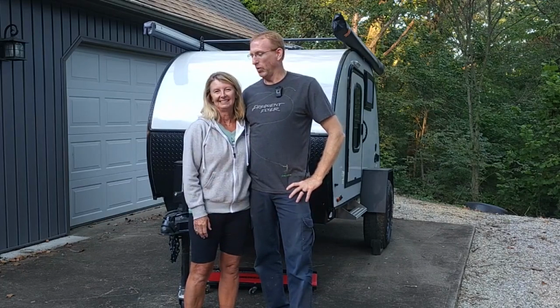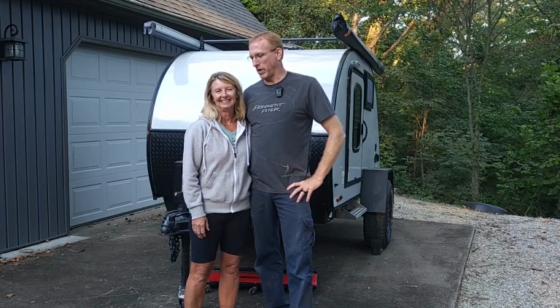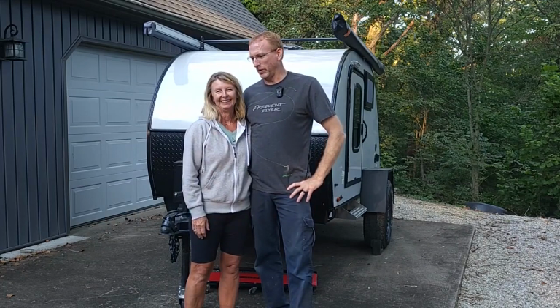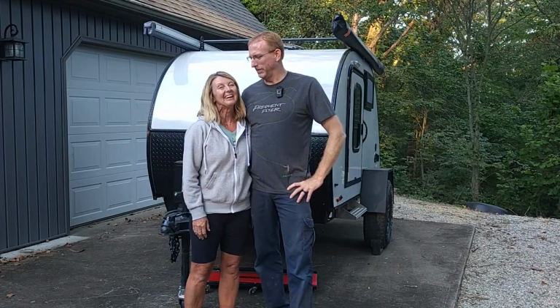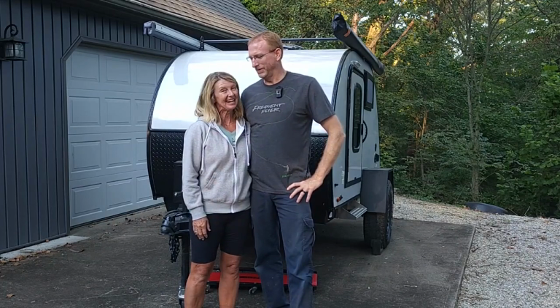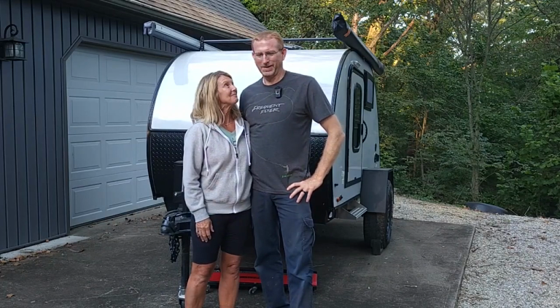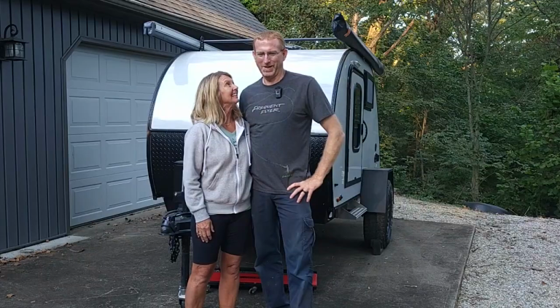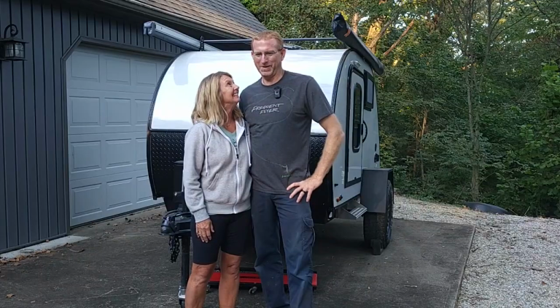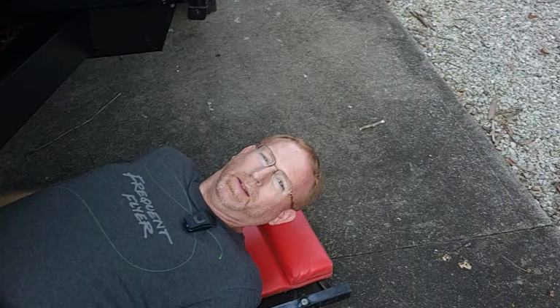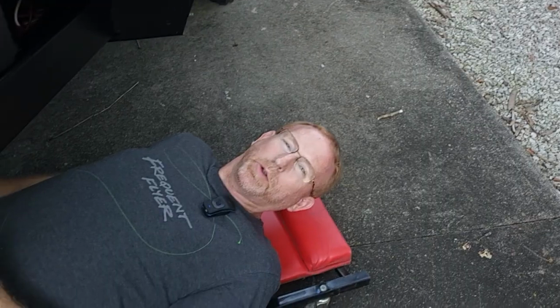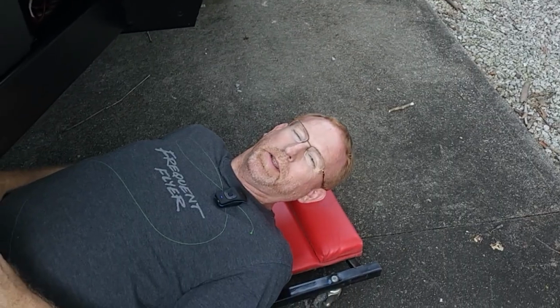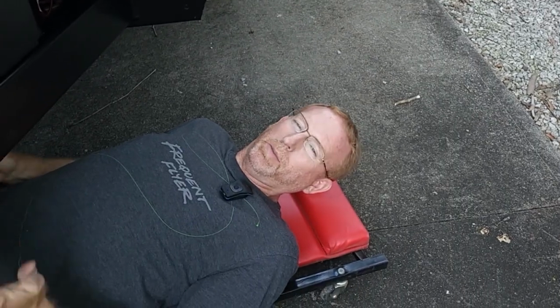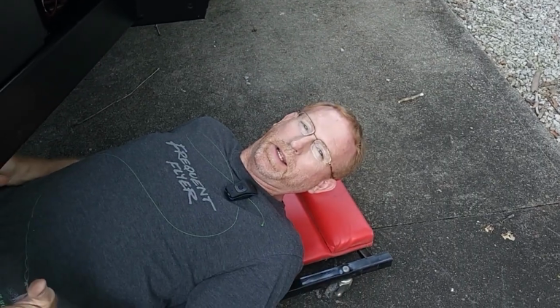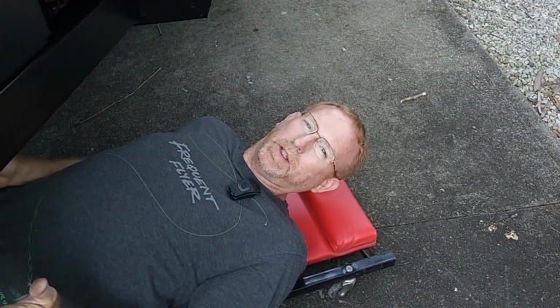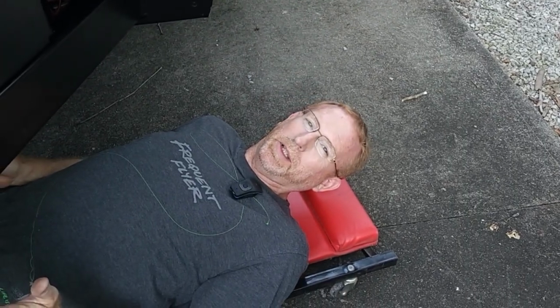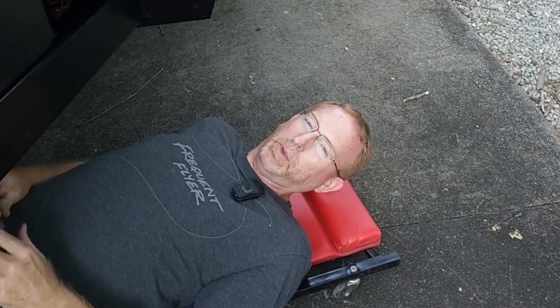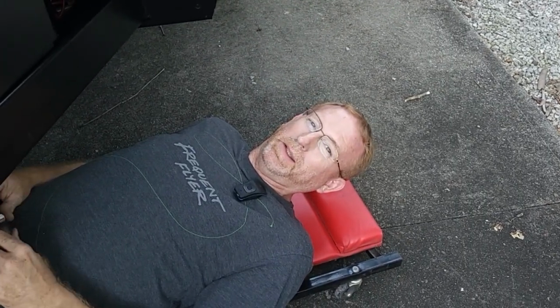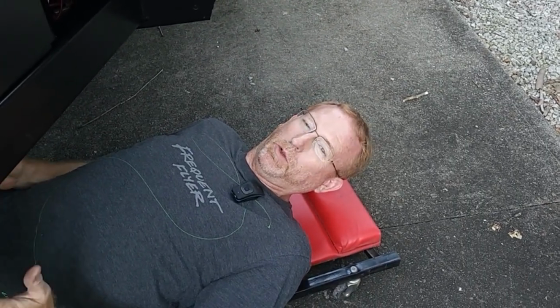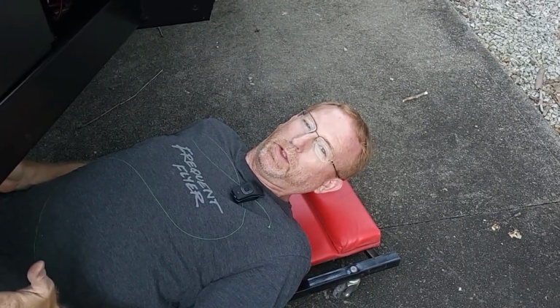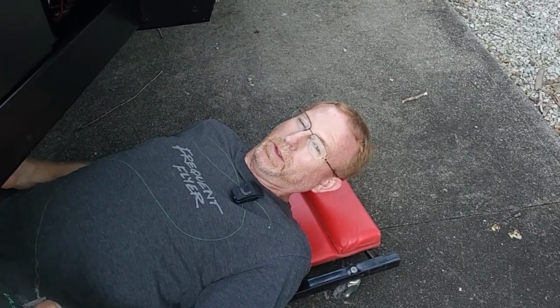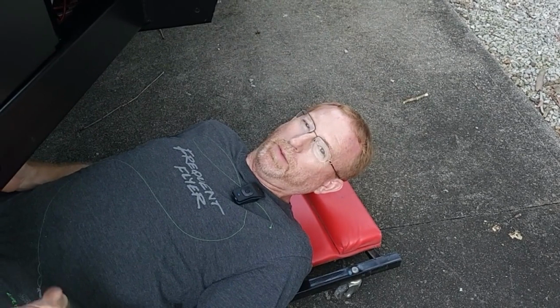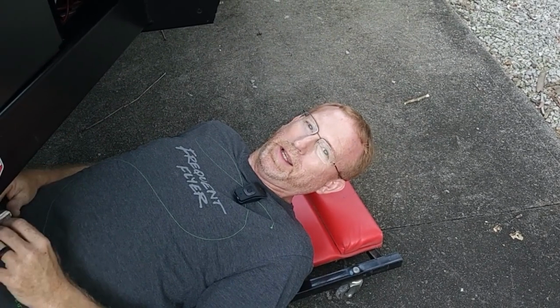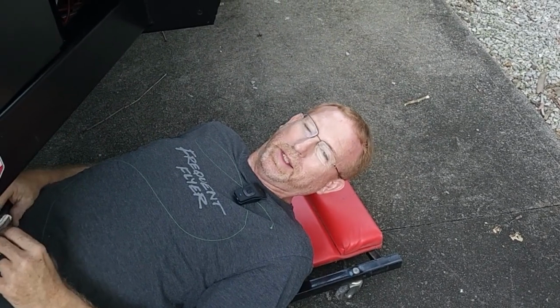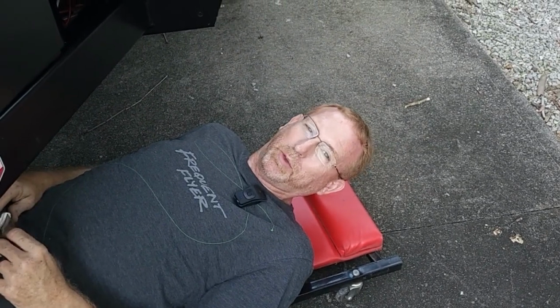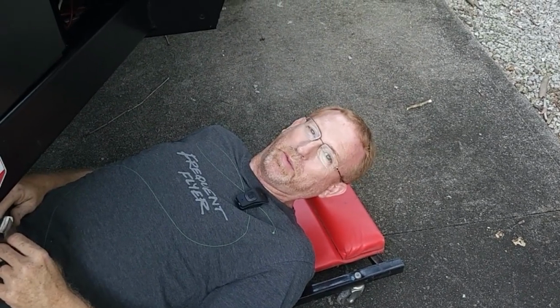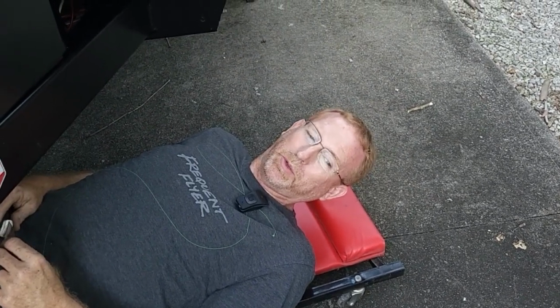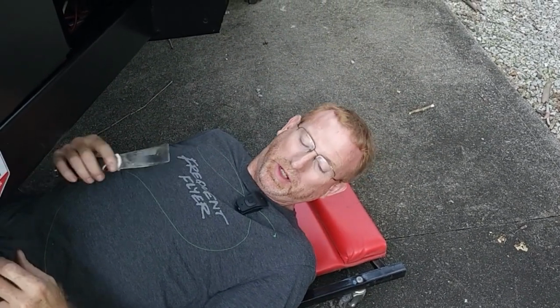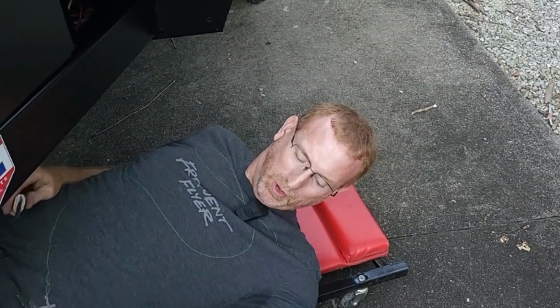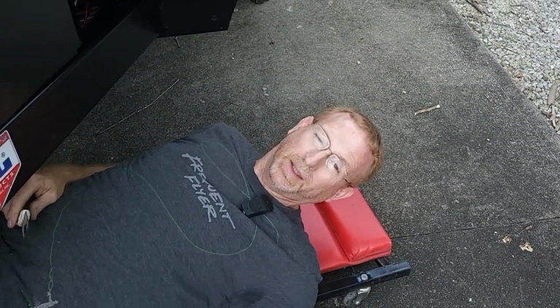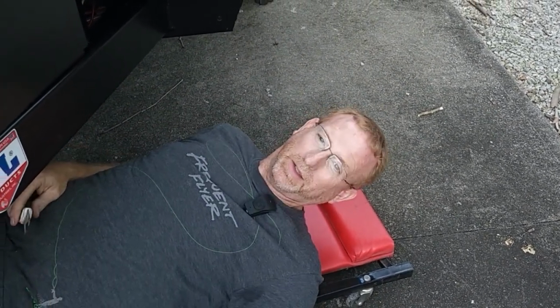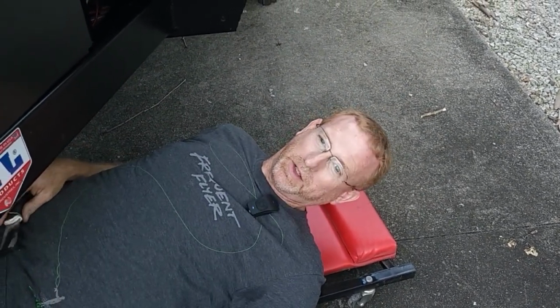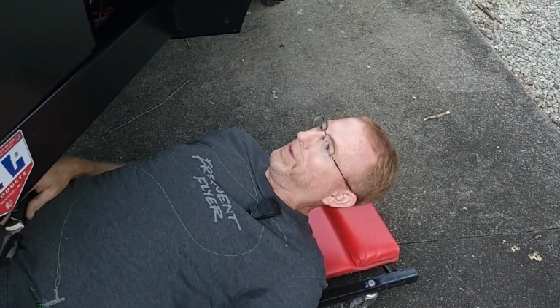More bushwhacker upgrades. I know what you're thinking — I'm laying down on the job again. But in order to do this, you're going to have to lay down and you might as well be comfortable. So if you've got a creeper, highly suggest you grab it.